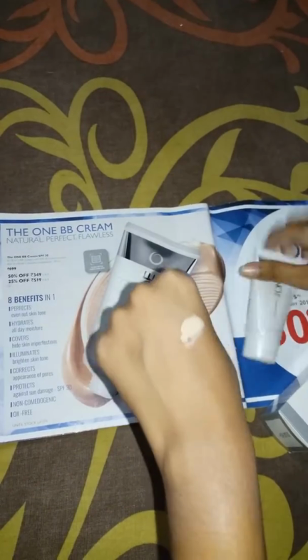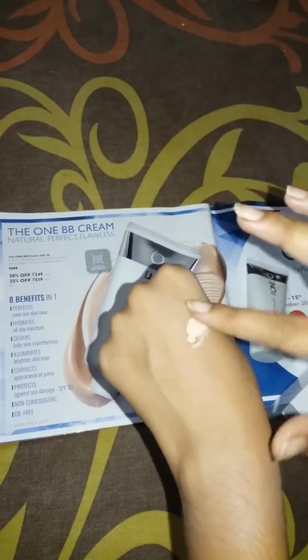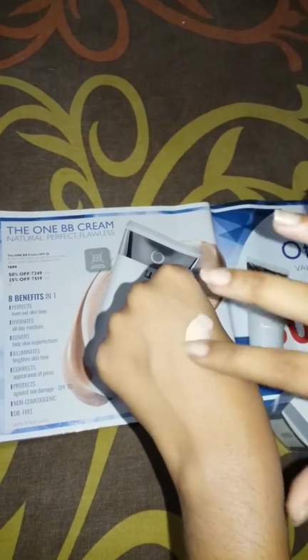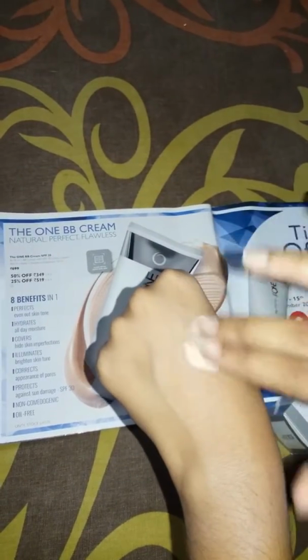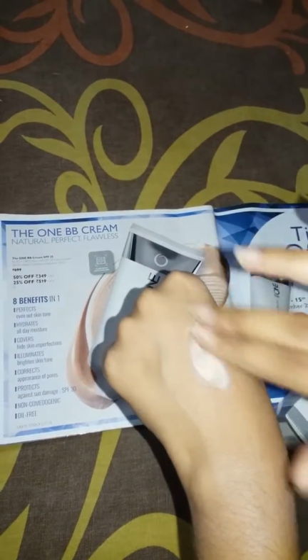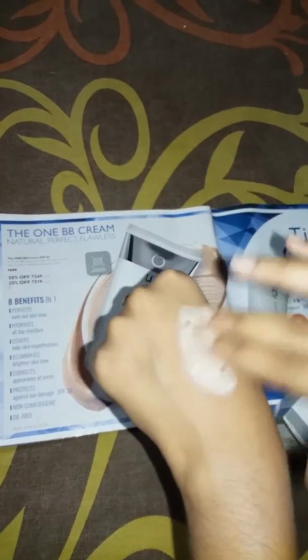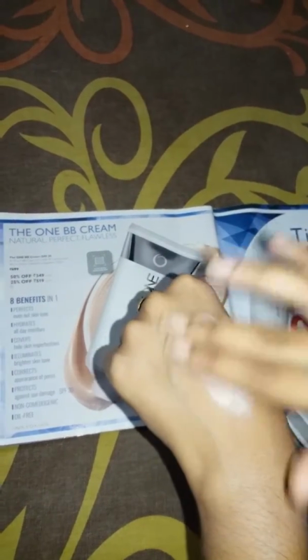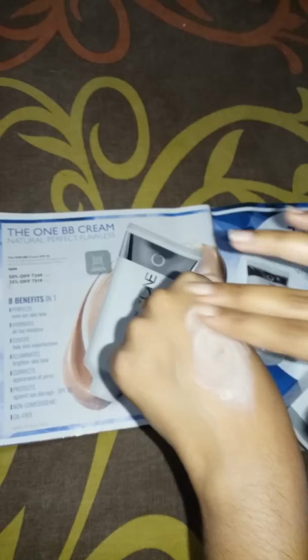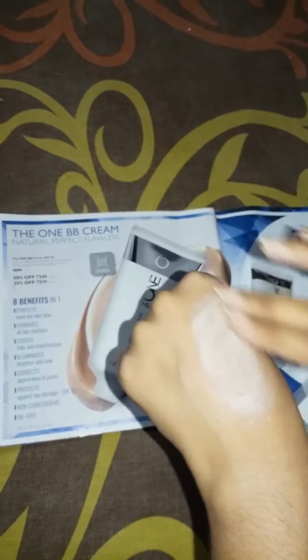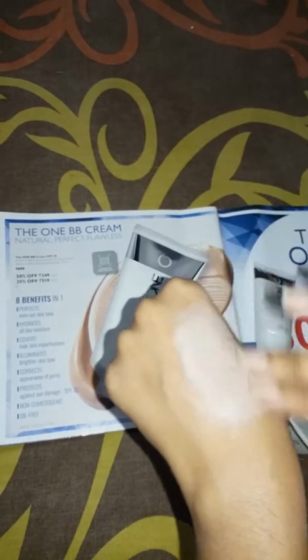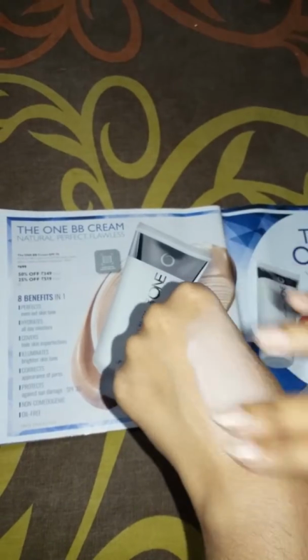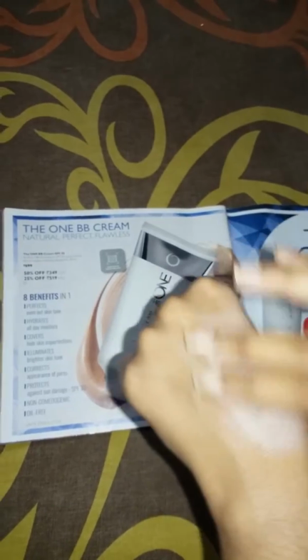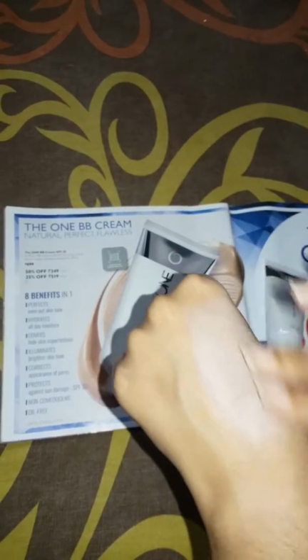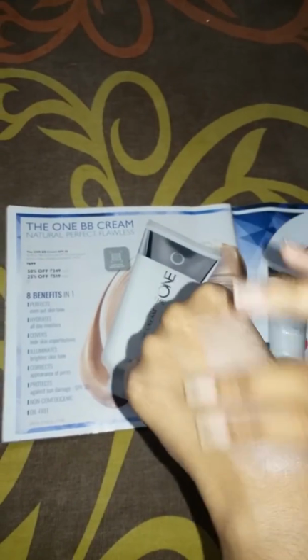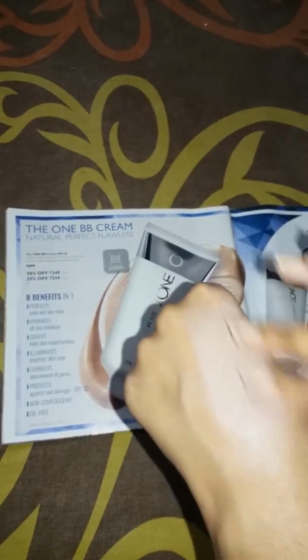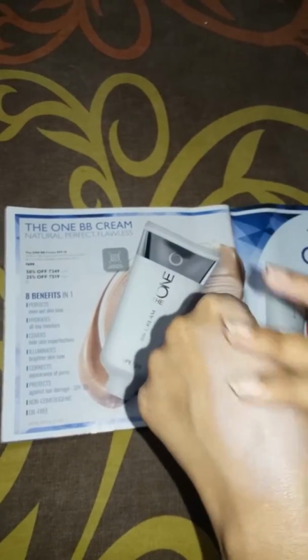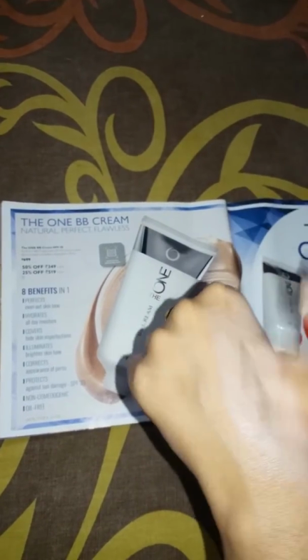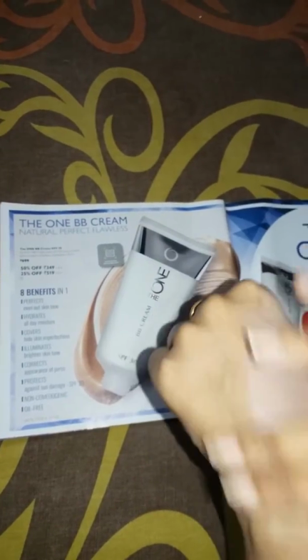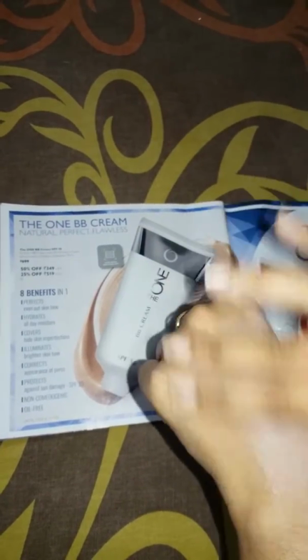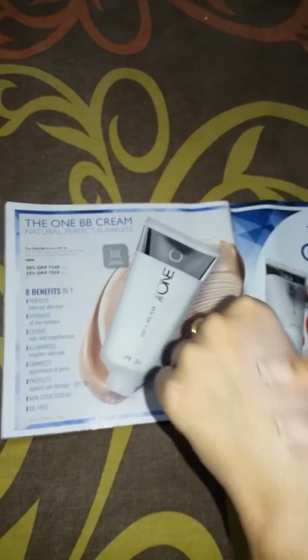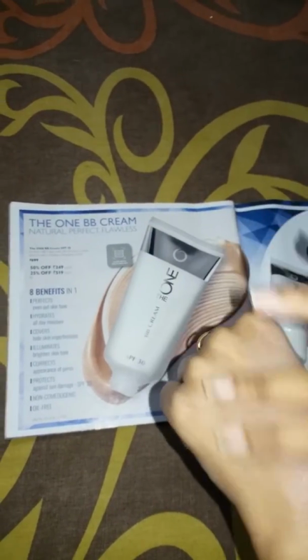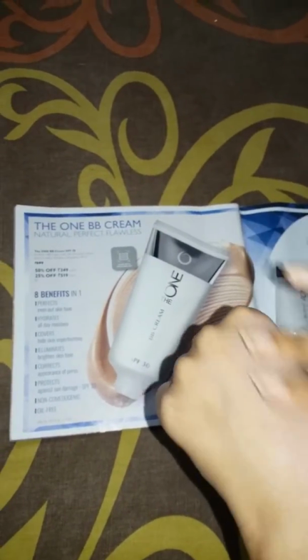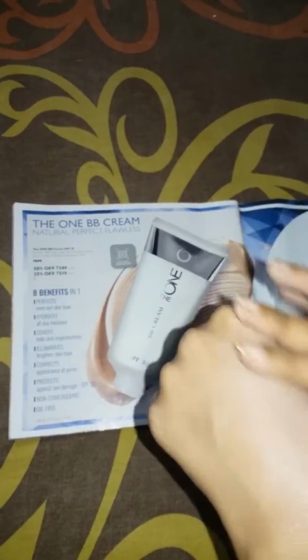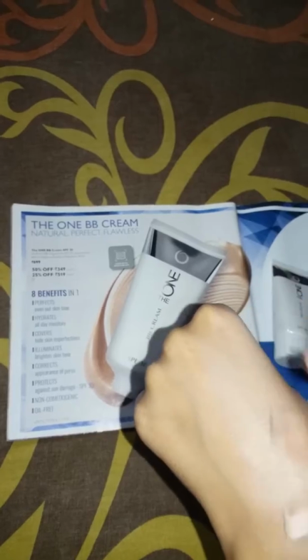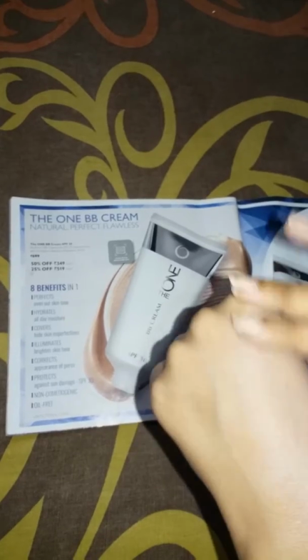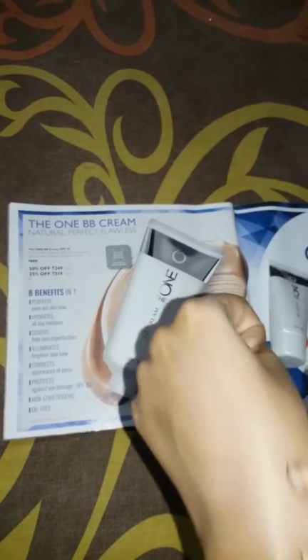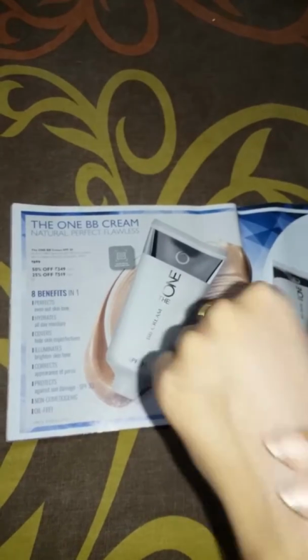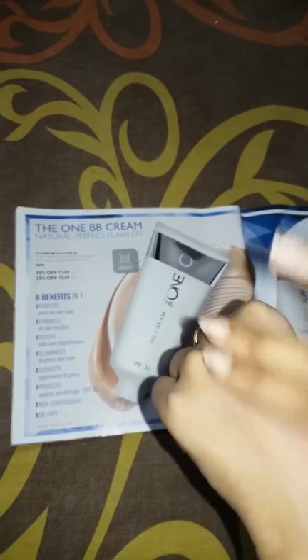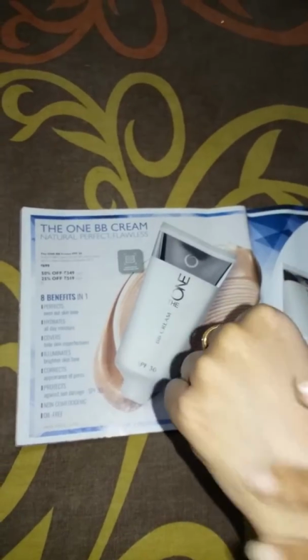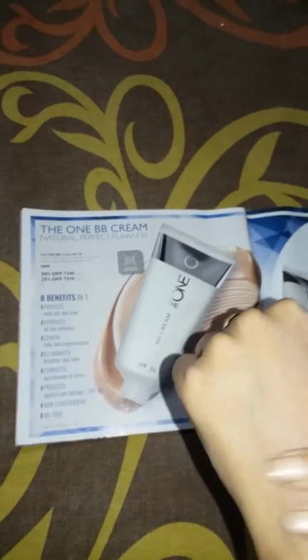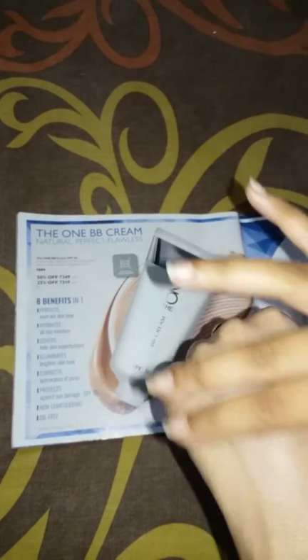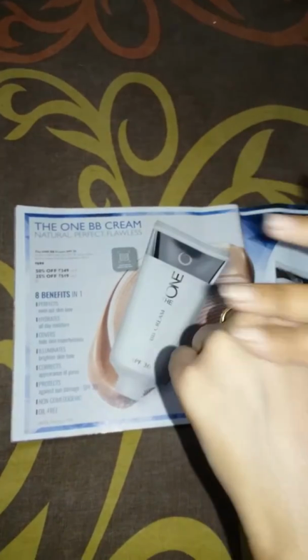I am taking a very small amount of product because a small amount is enough for the whole face. All you need is to simply mix this product.